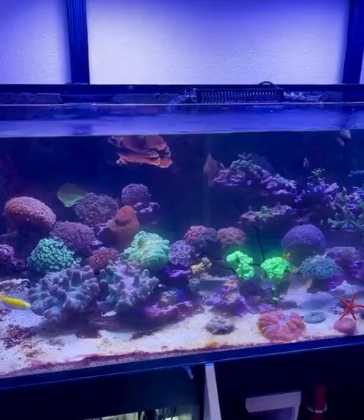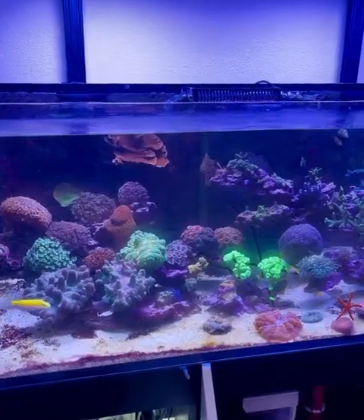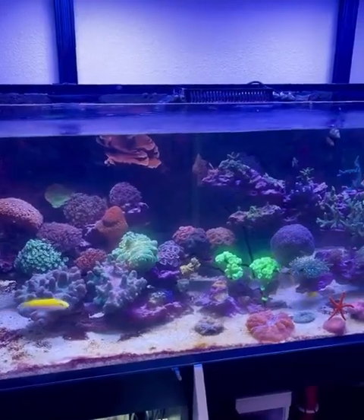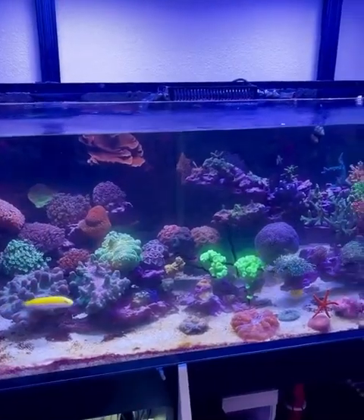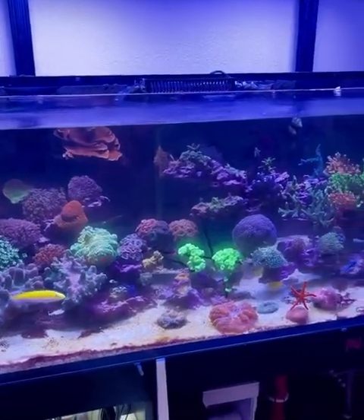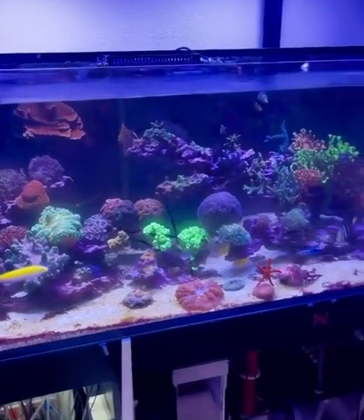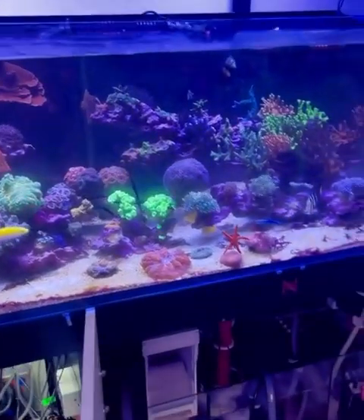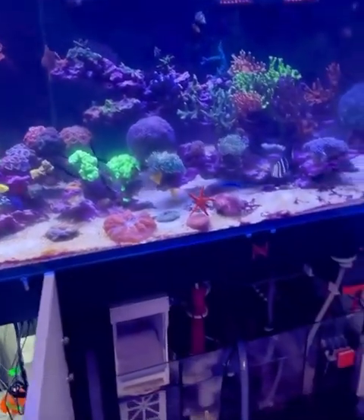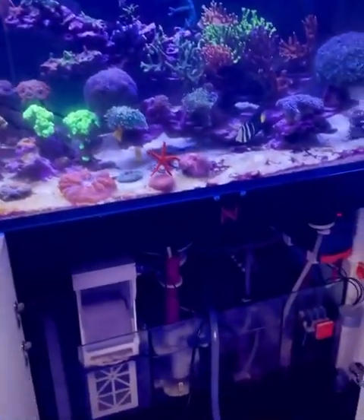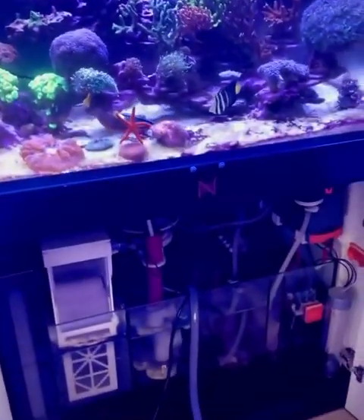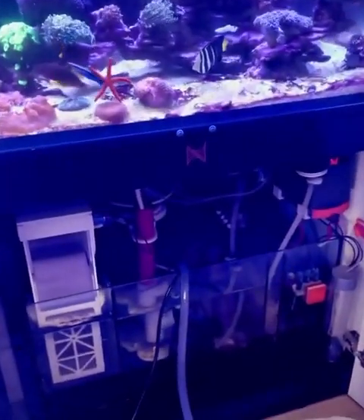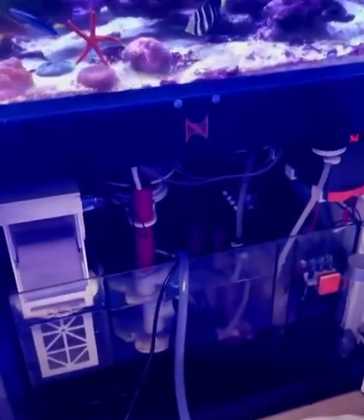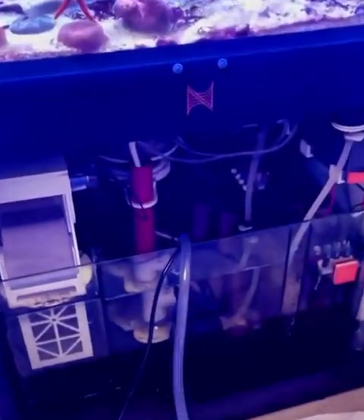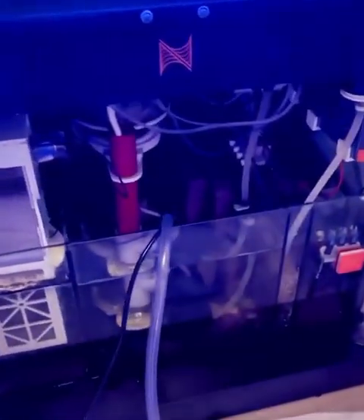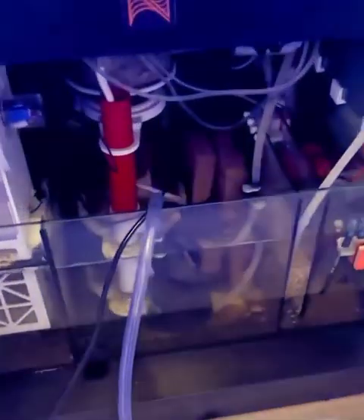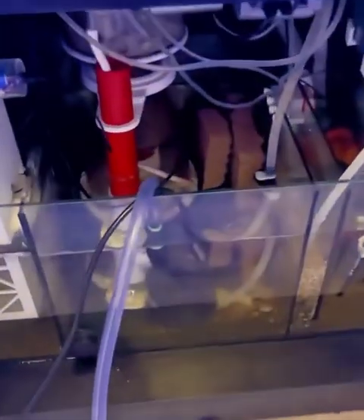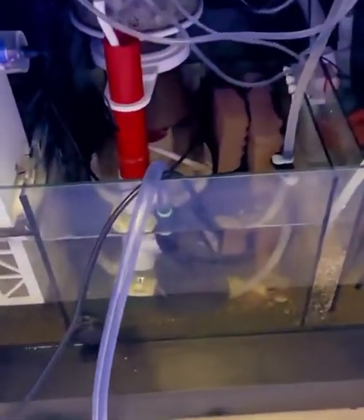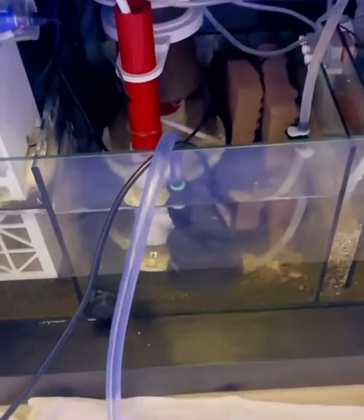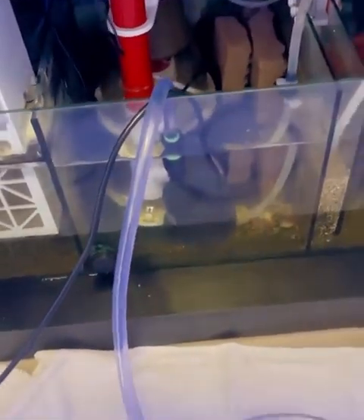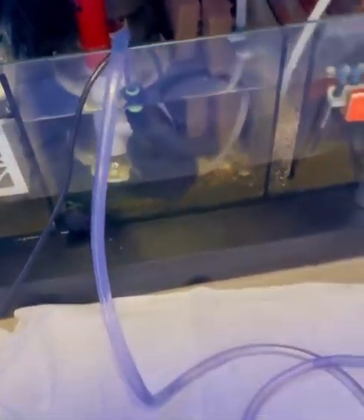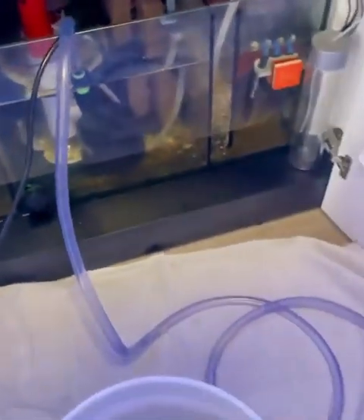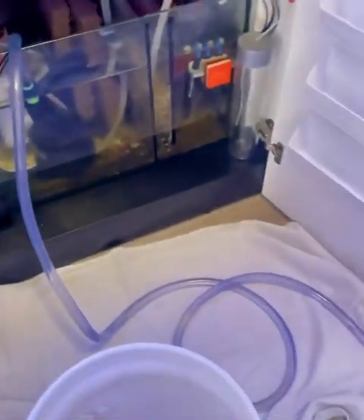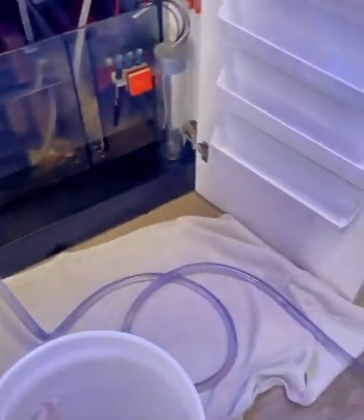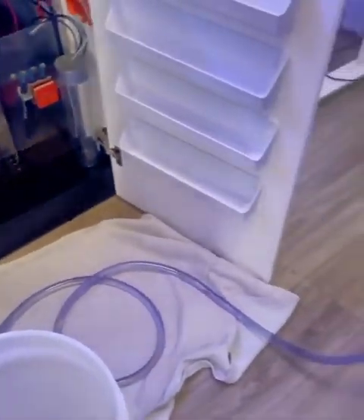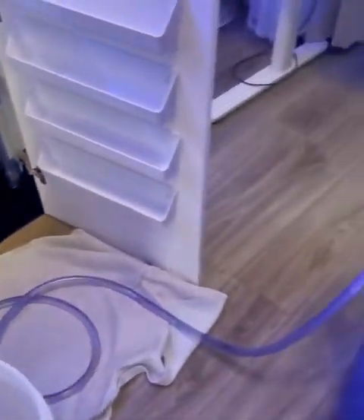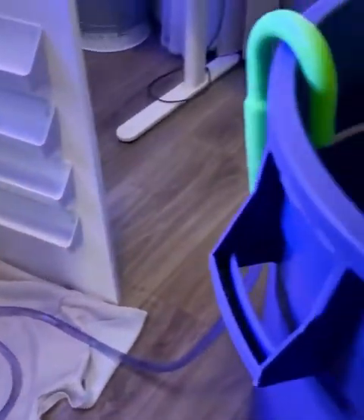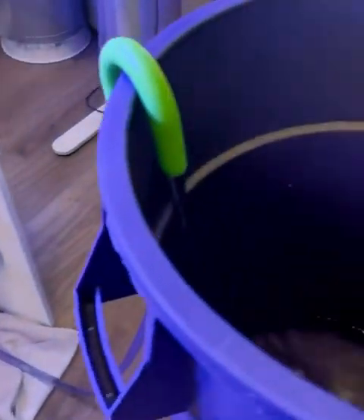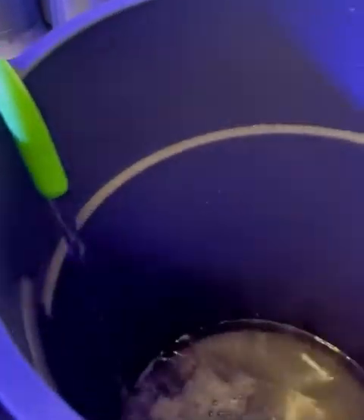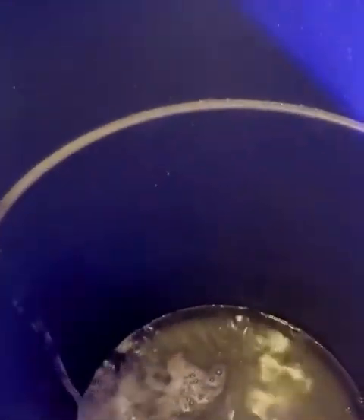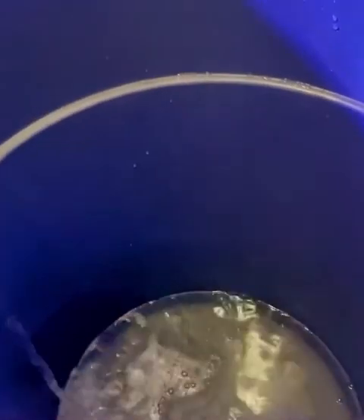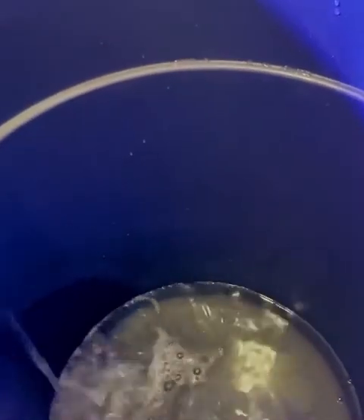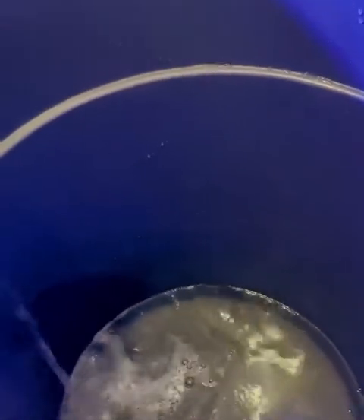Mr. Reef Safe here, and today is the day that I do my entire aquarium cleaning — the sump, the overflow box, and all the equipment.